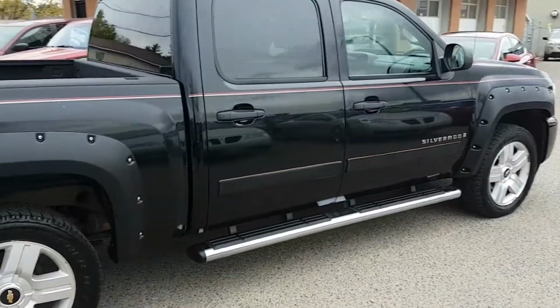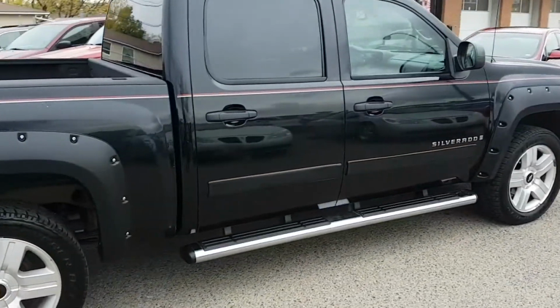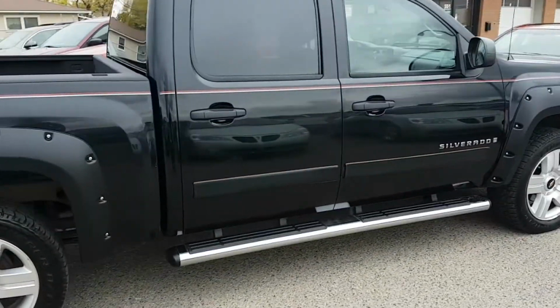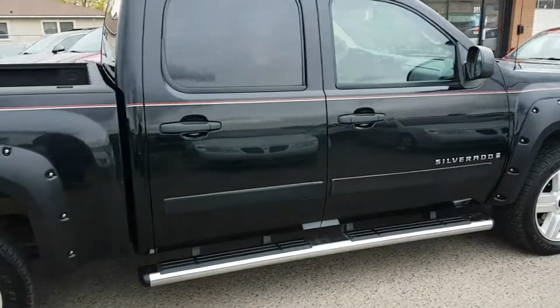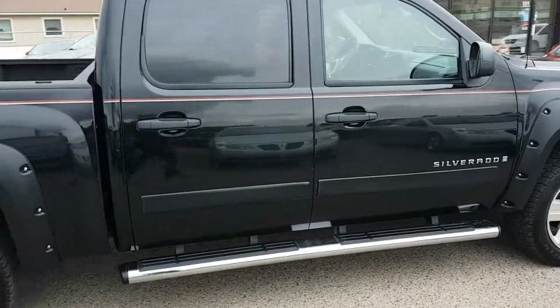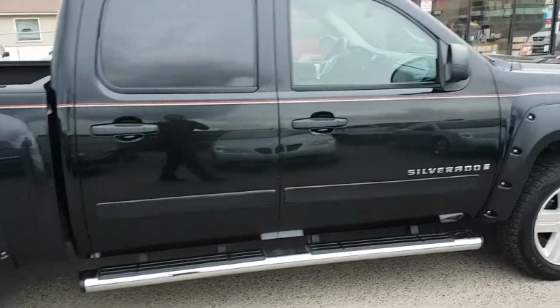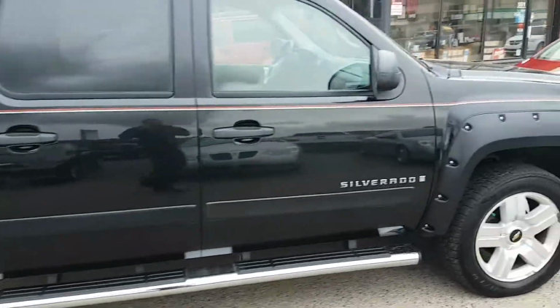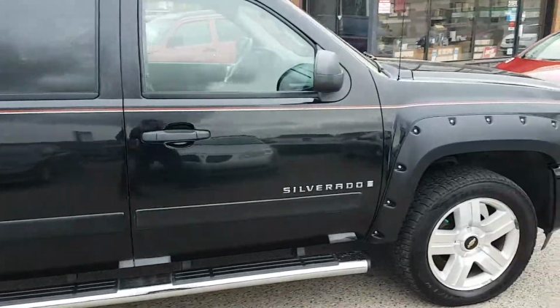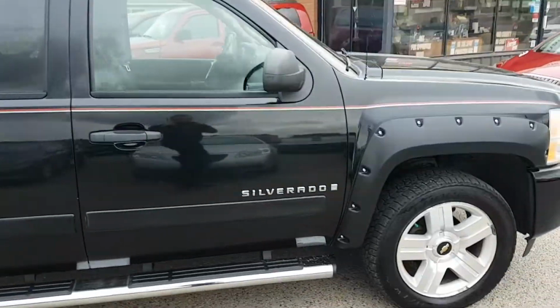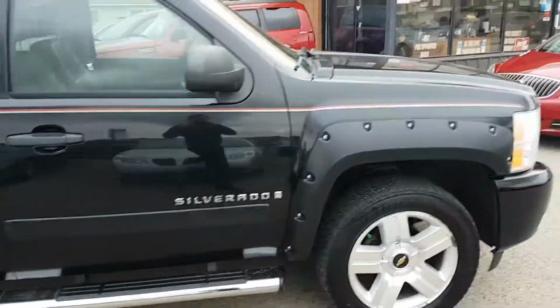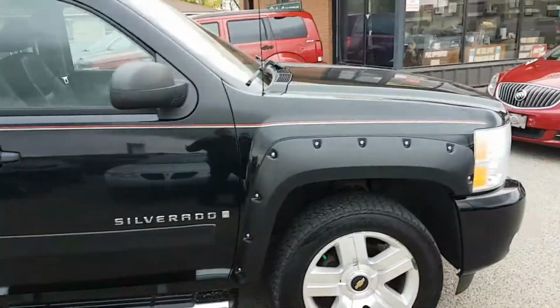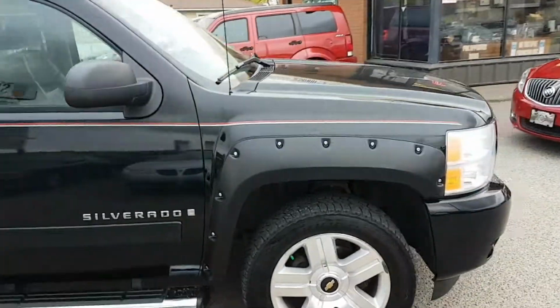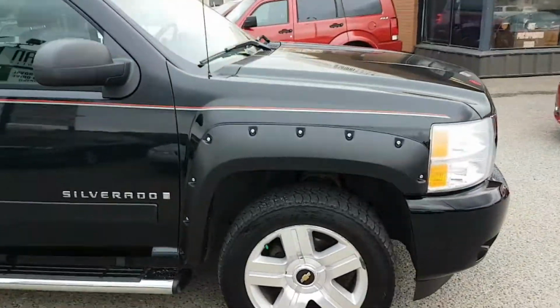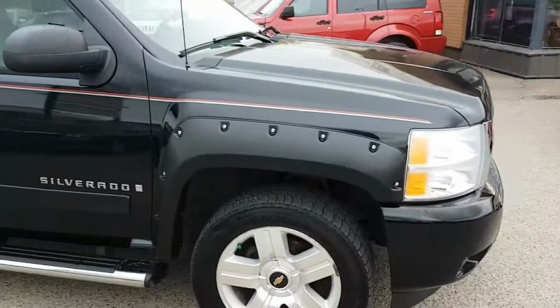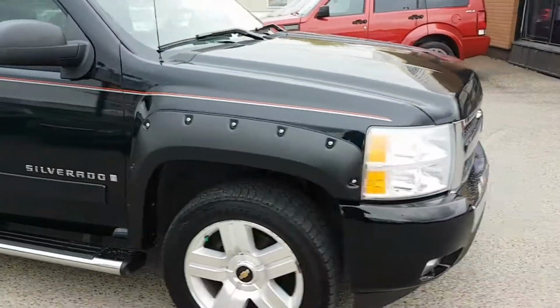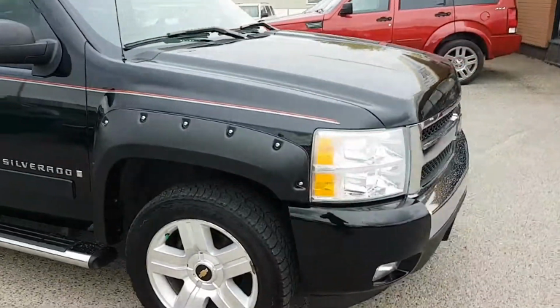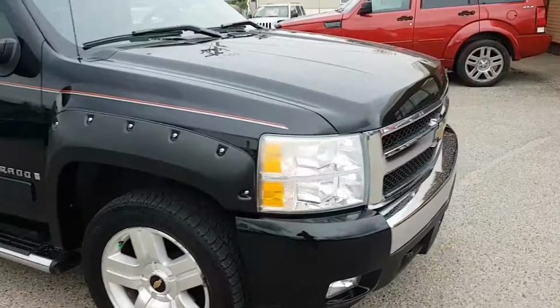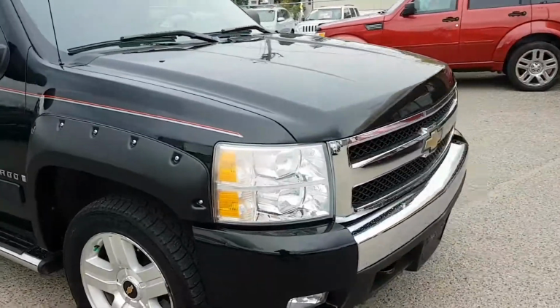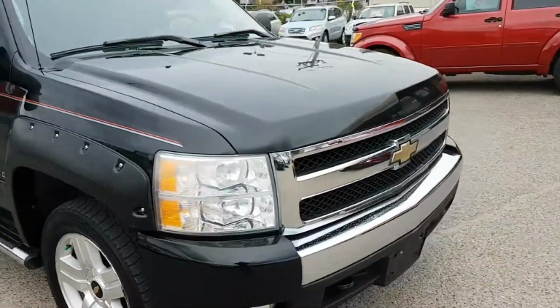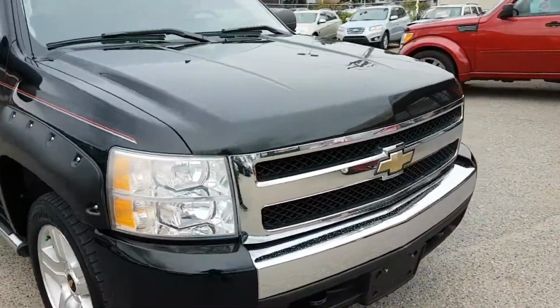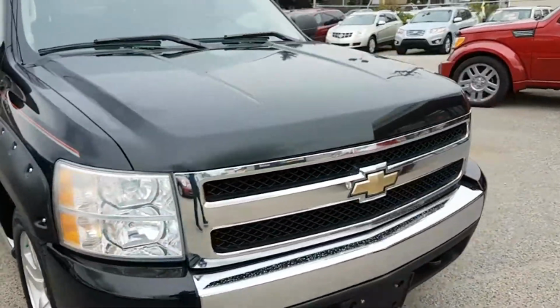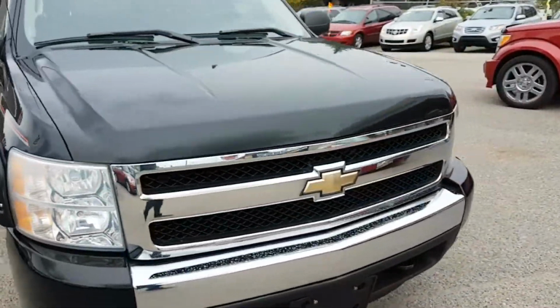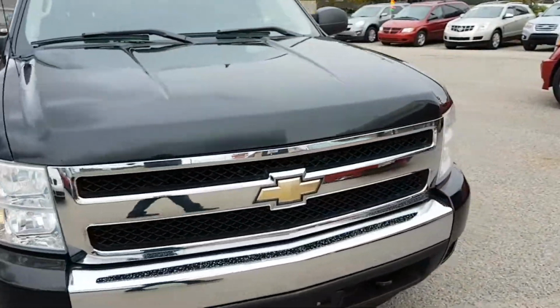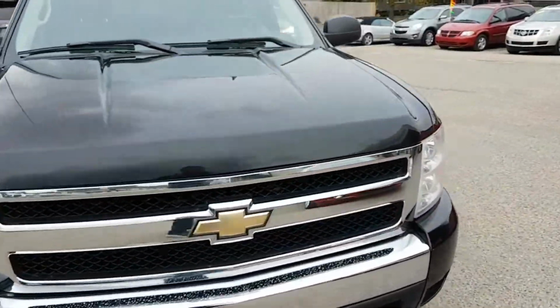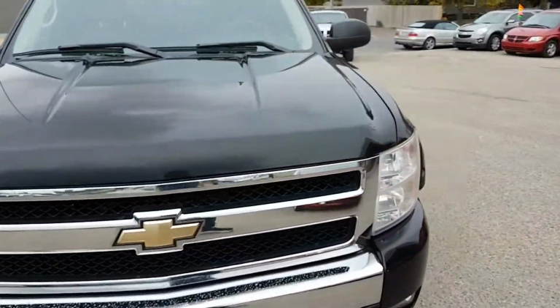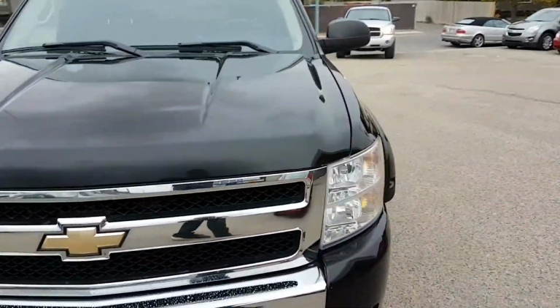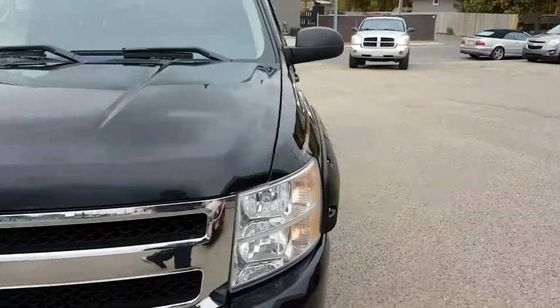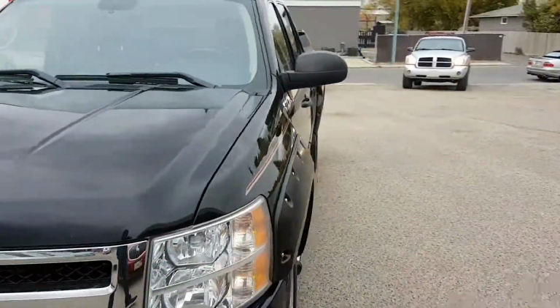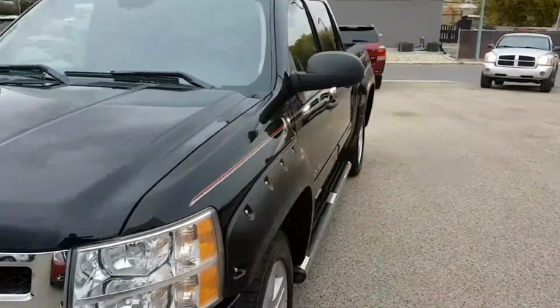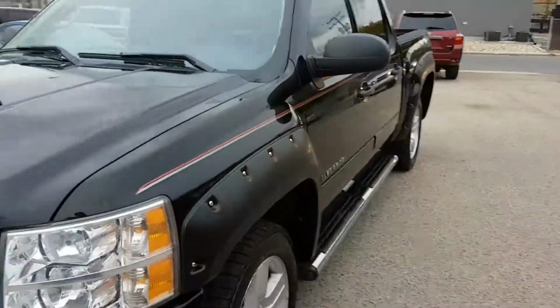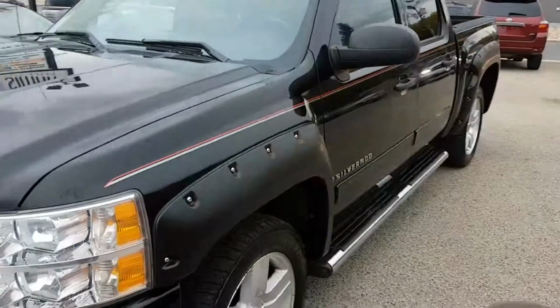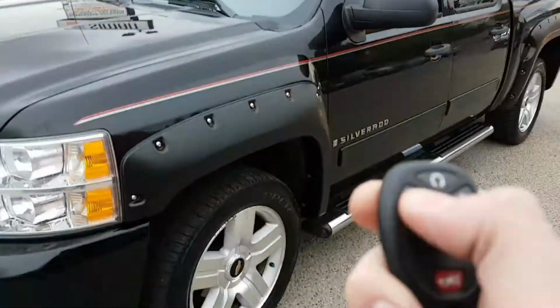Because it is the LTZ it's got some nice upgrades including those 20 inch rims, it's got a heated leather interior, Bluetooth capabilities as well as Sirius XM. It also has factory command start.